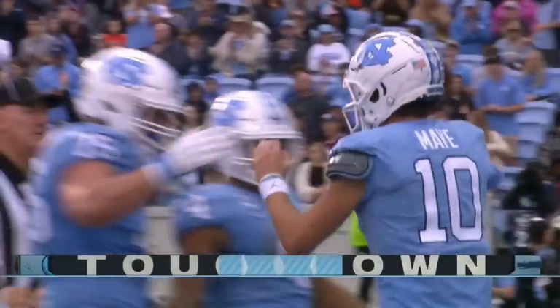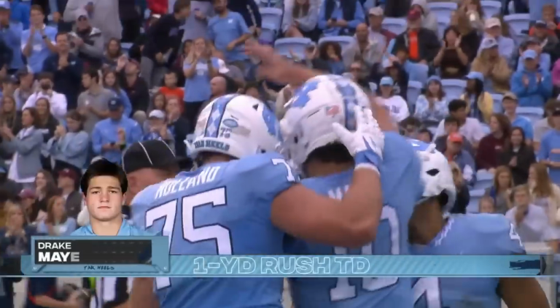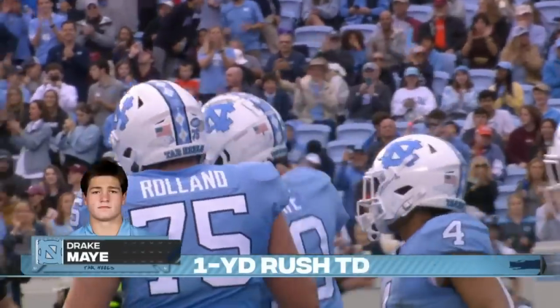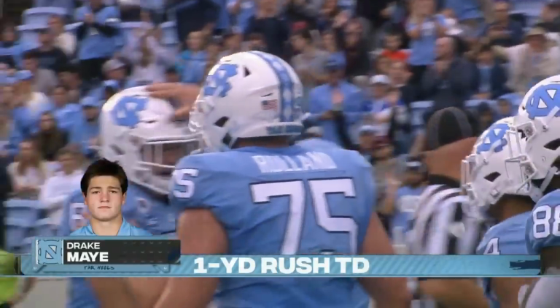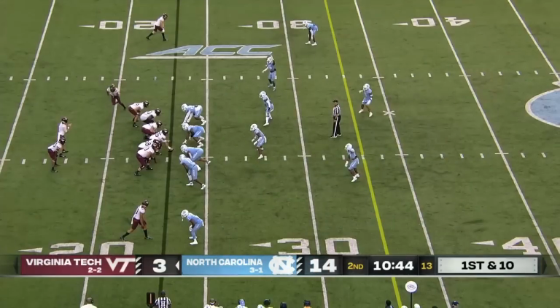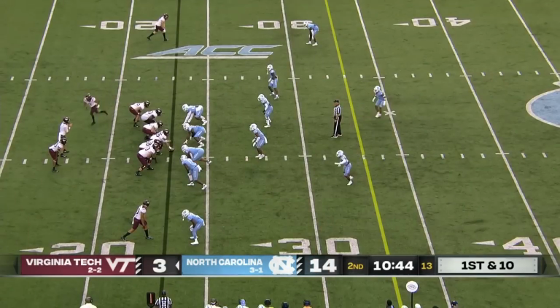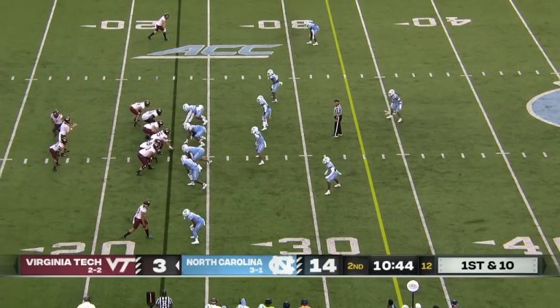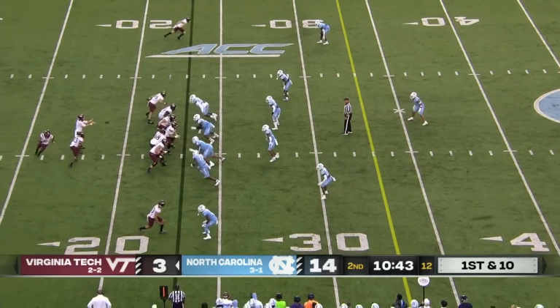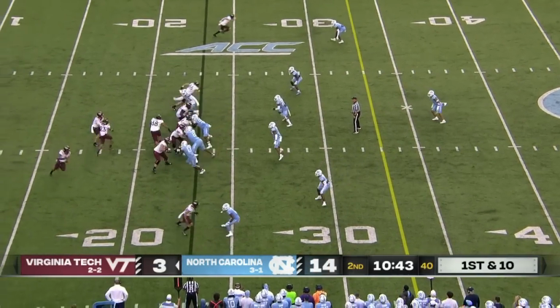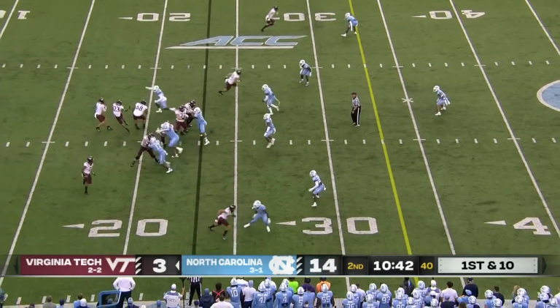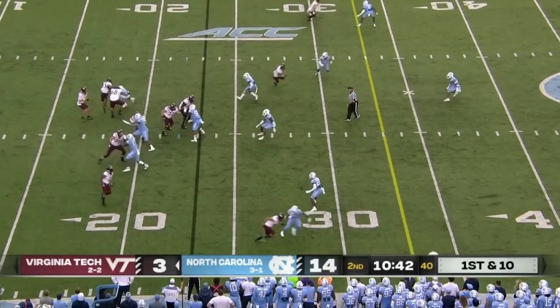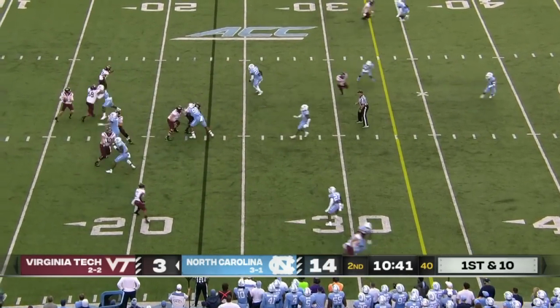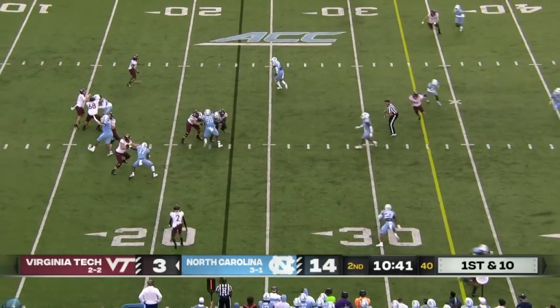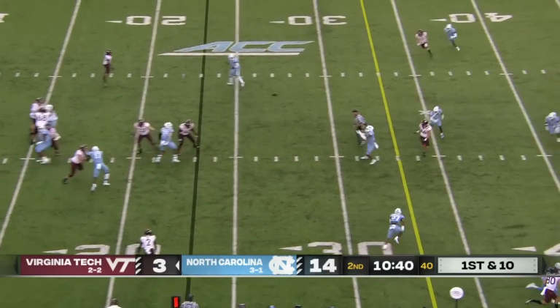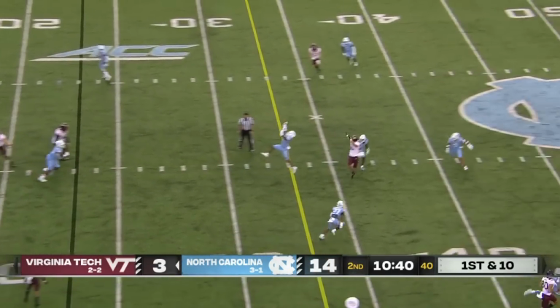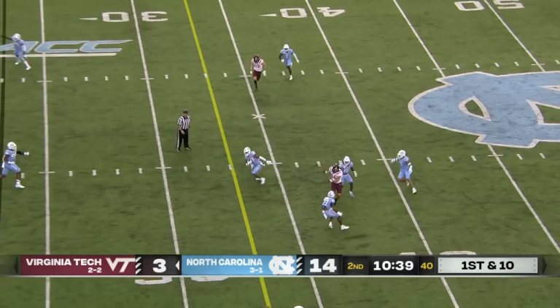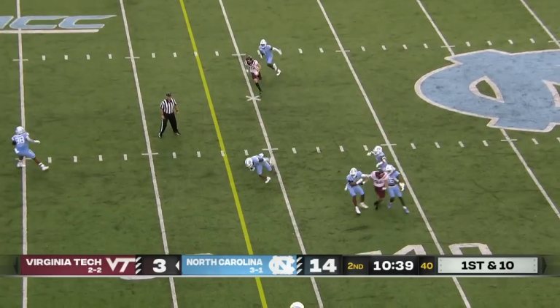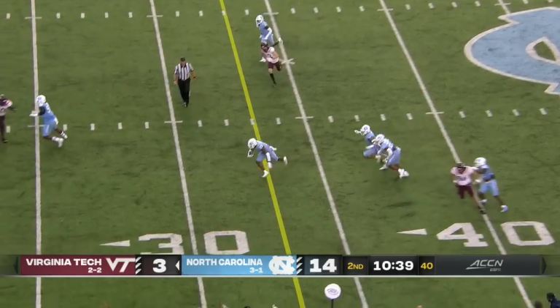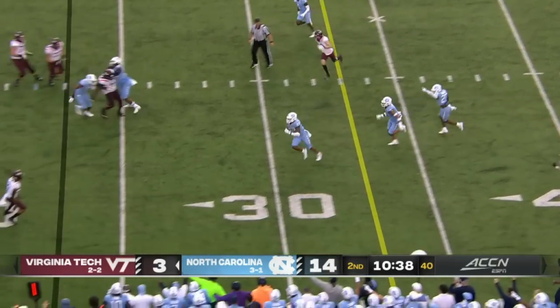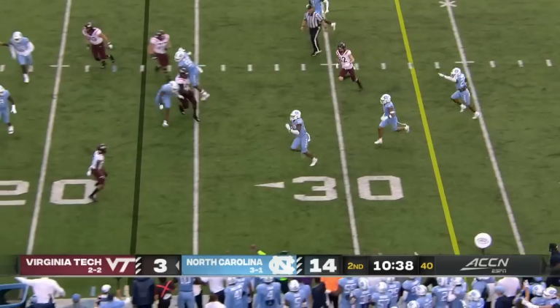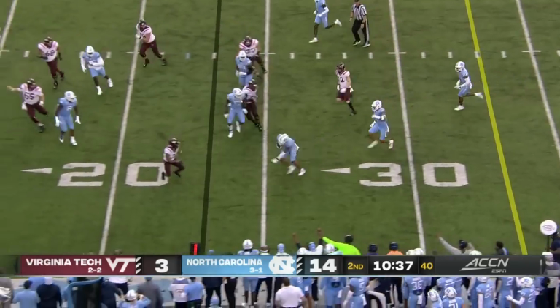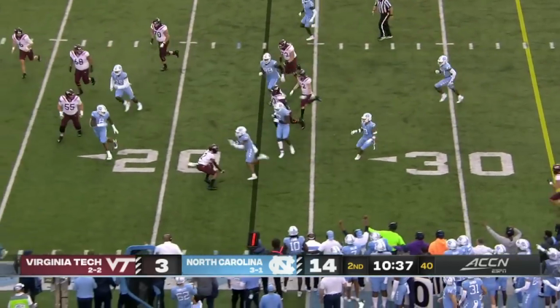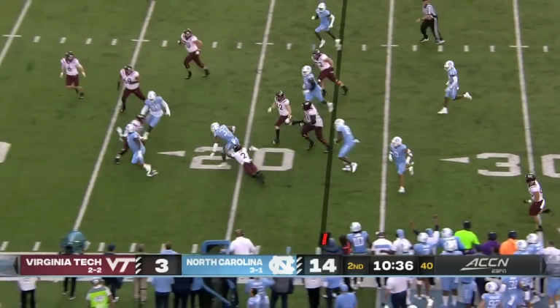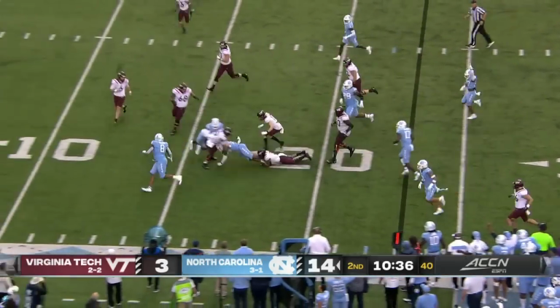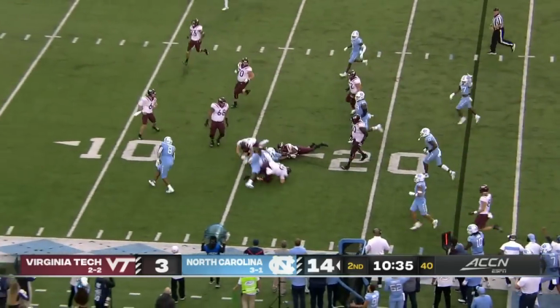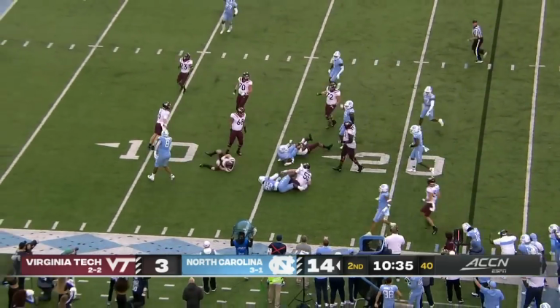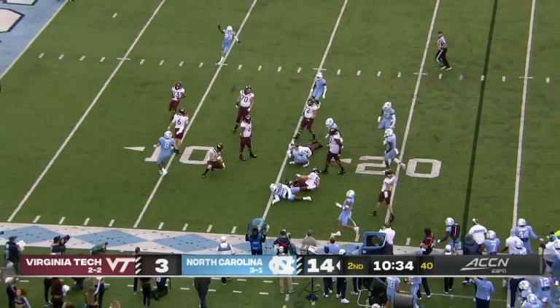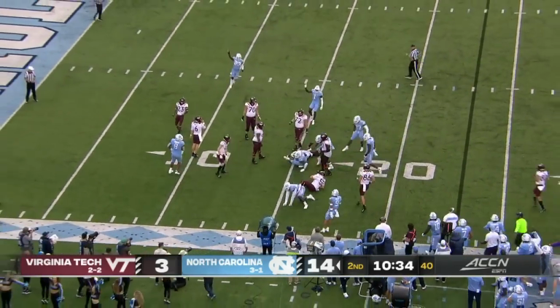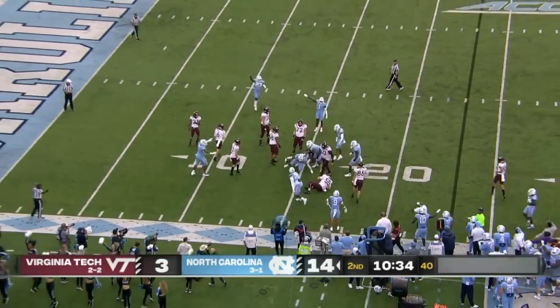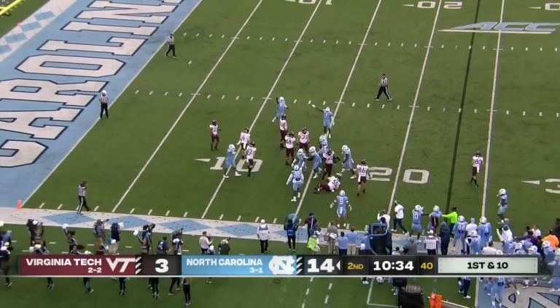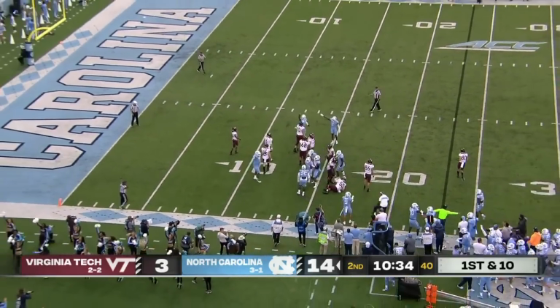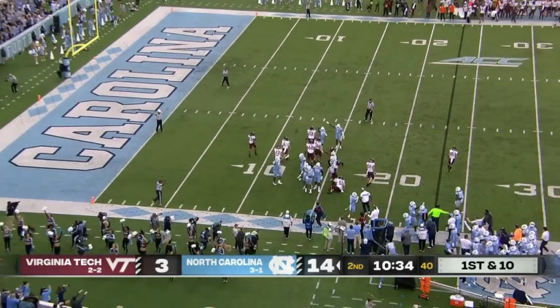Drake May for the first down. On a play fake, over to the middle — and it's intercepted. Intercepted by Carolina, that's Gray. North Carolina forced into a turnover.